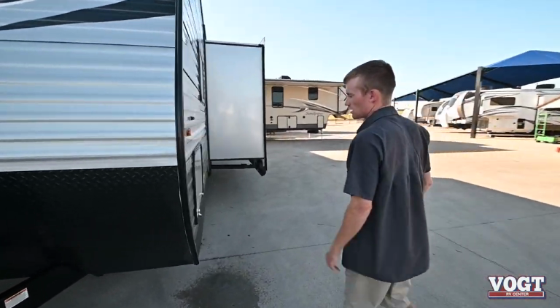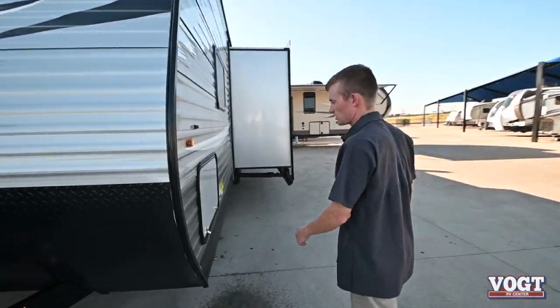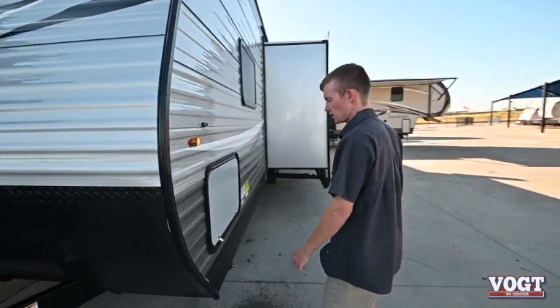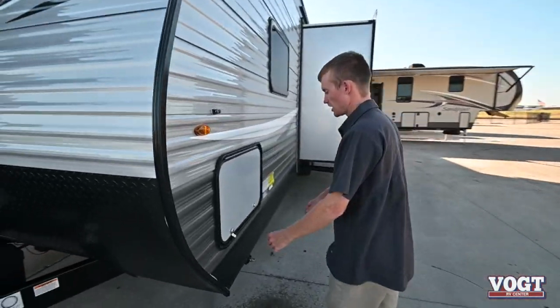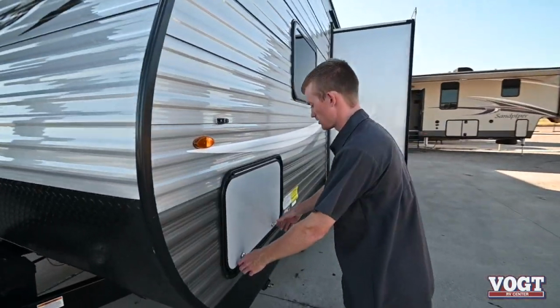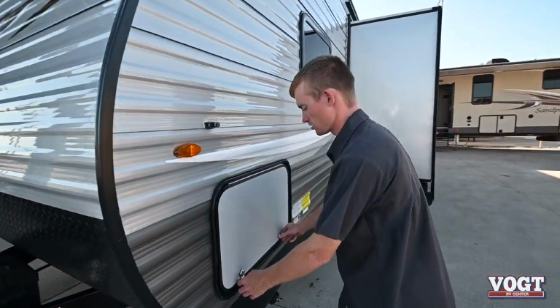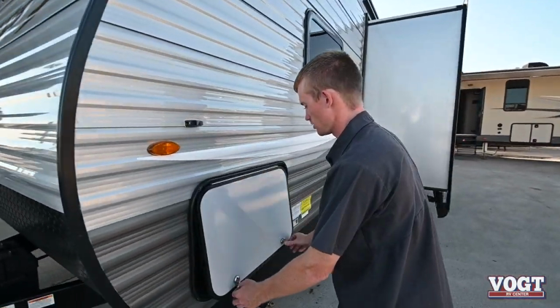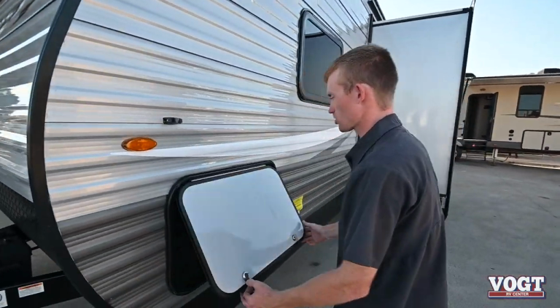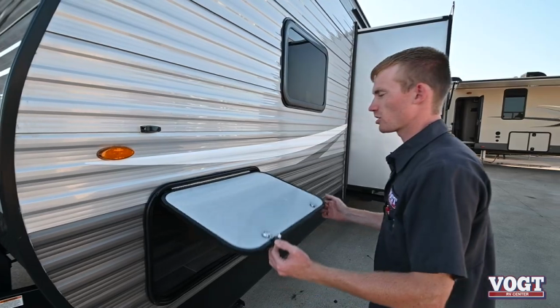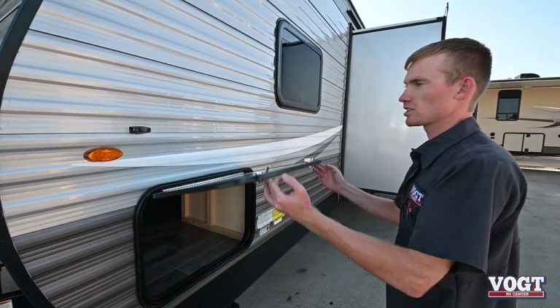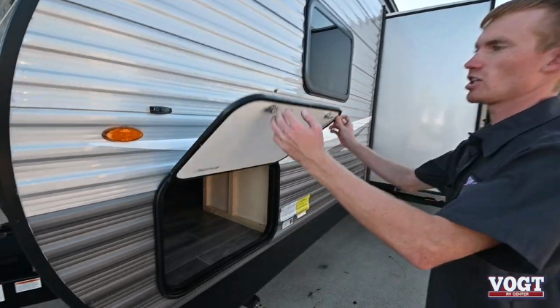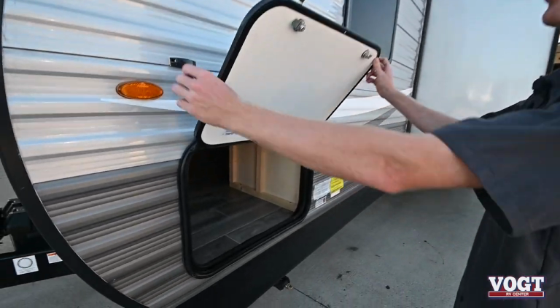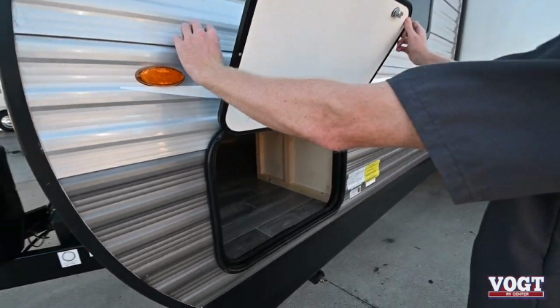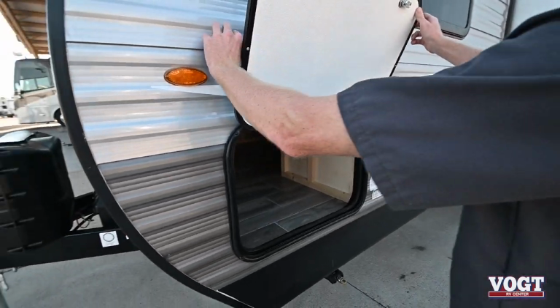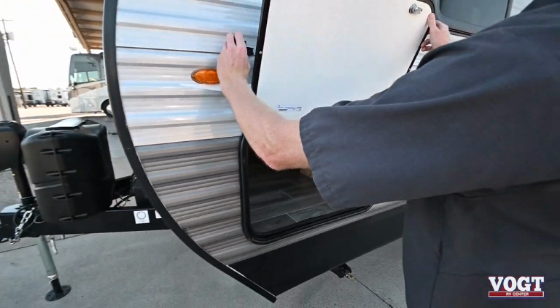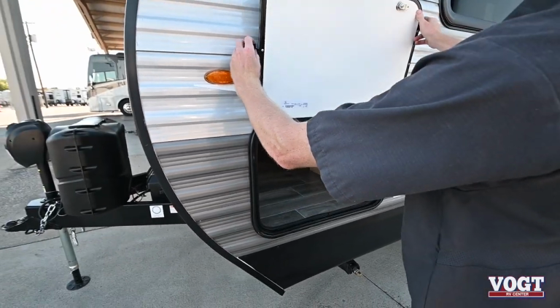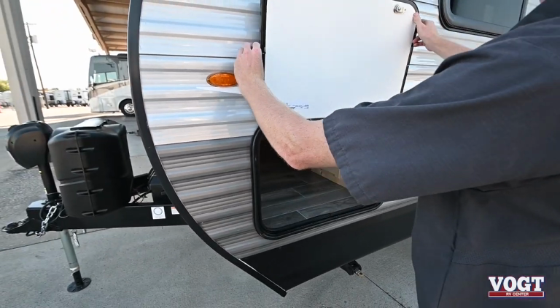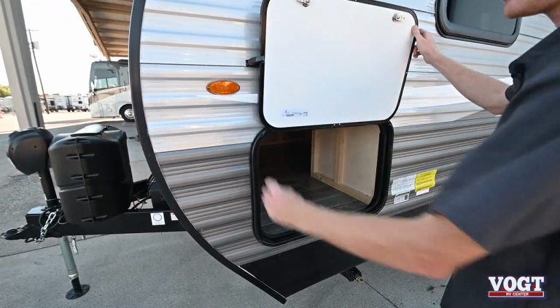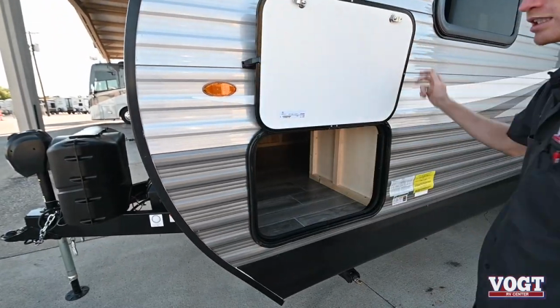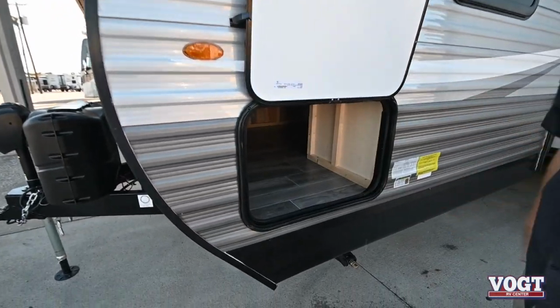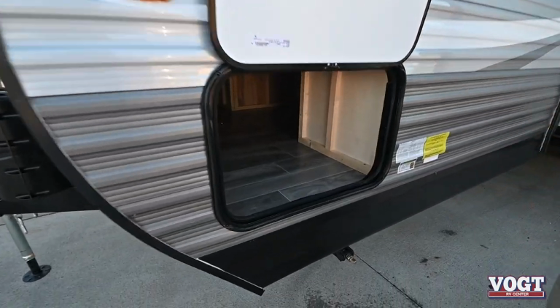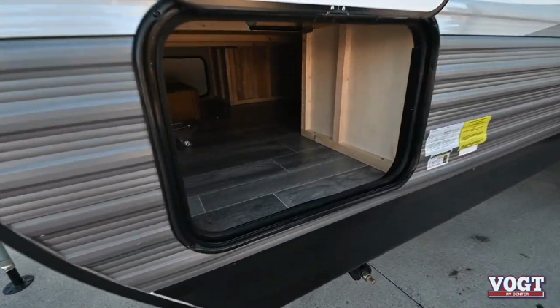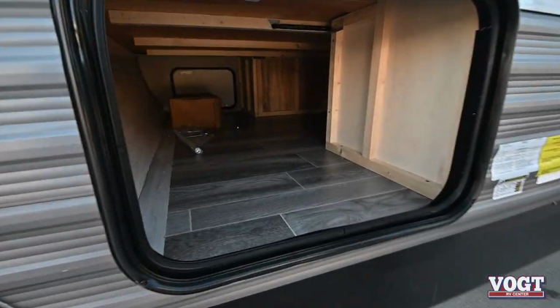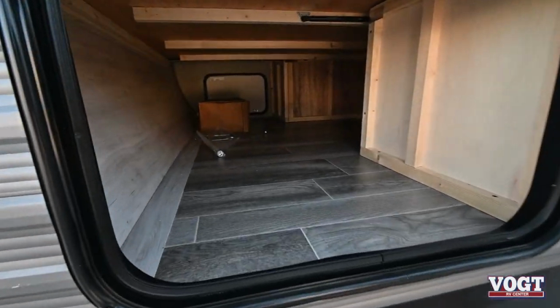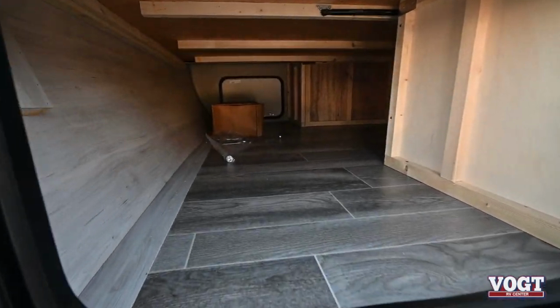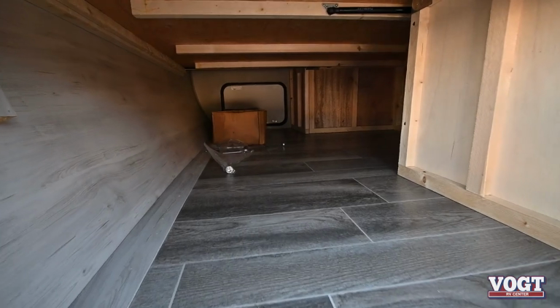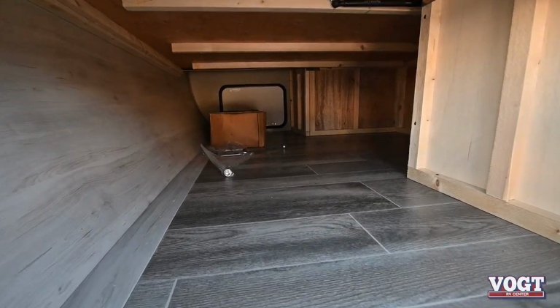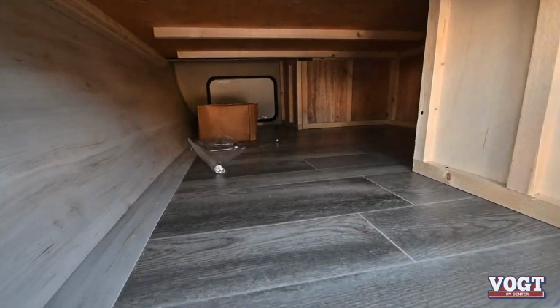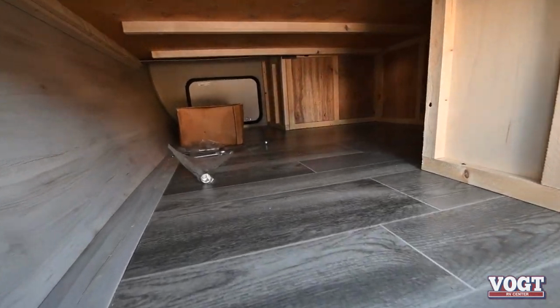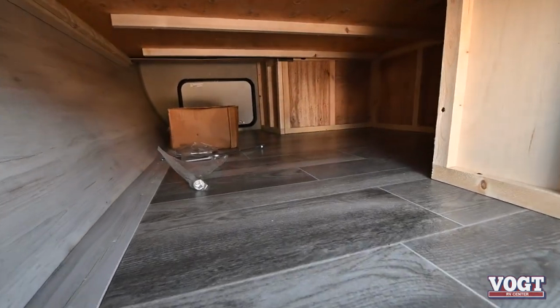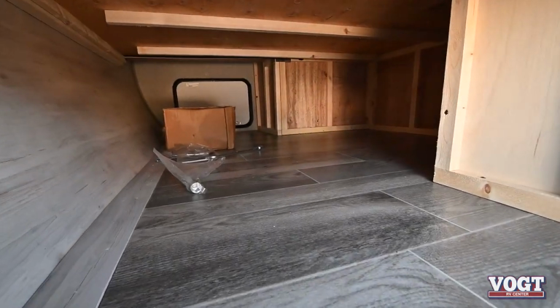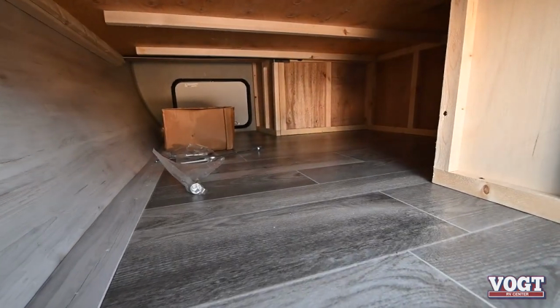On this side you get a storage compartment that goes all the way through — it hooks up here, goes all the way through, and then you have access underneath the bed.